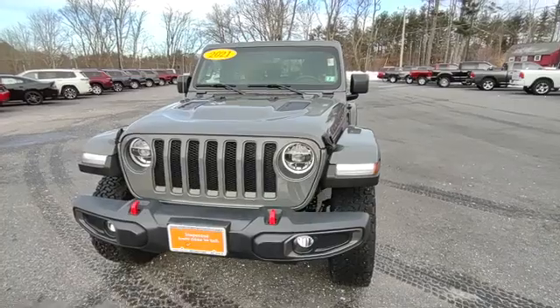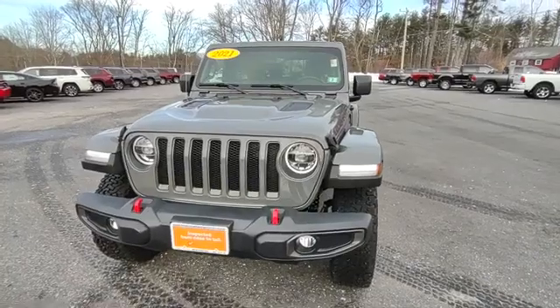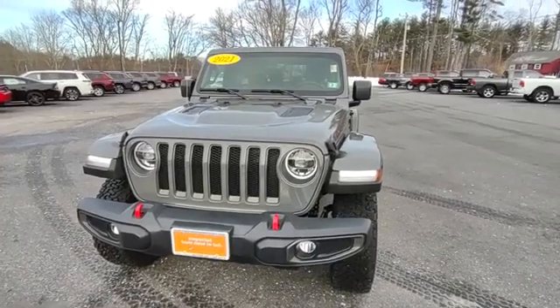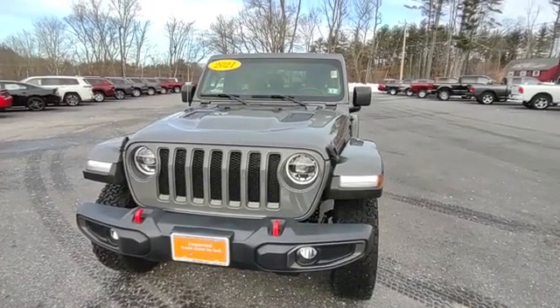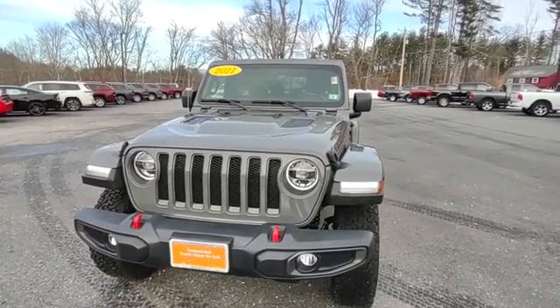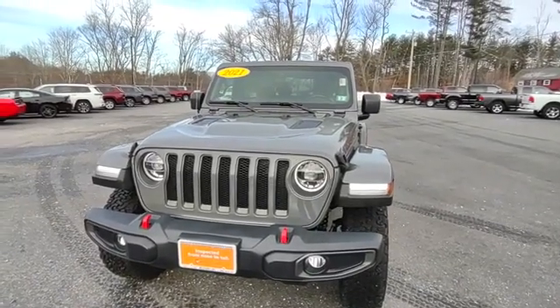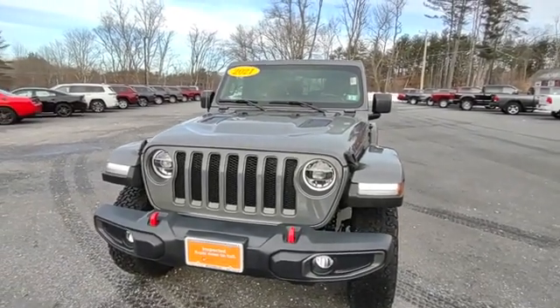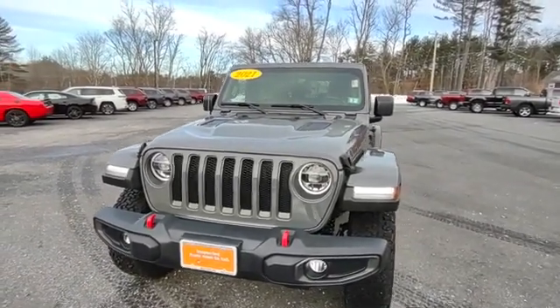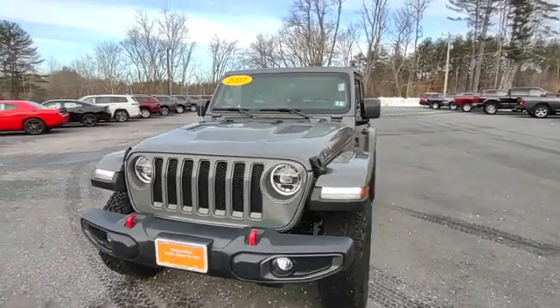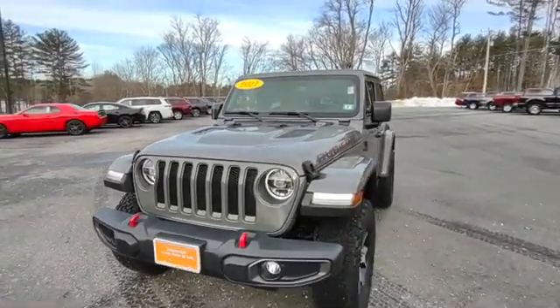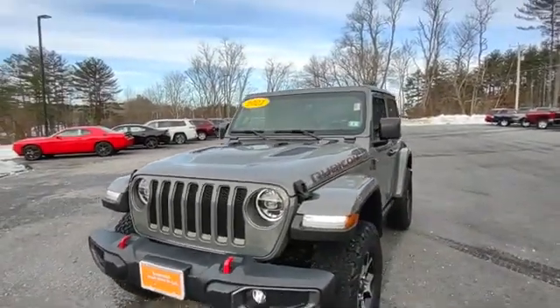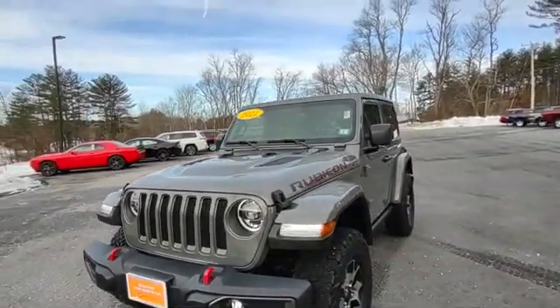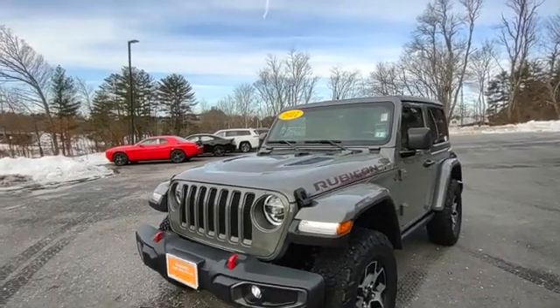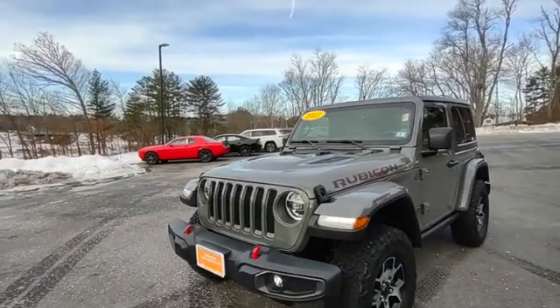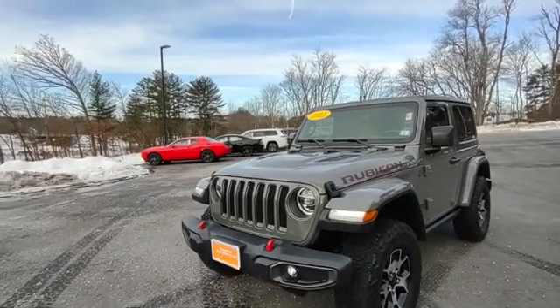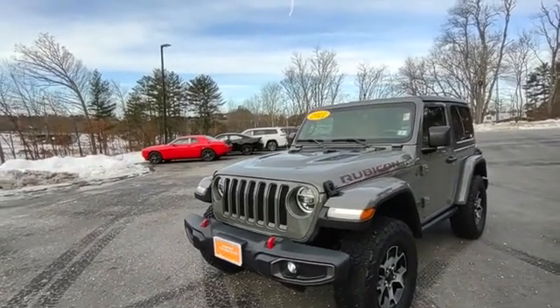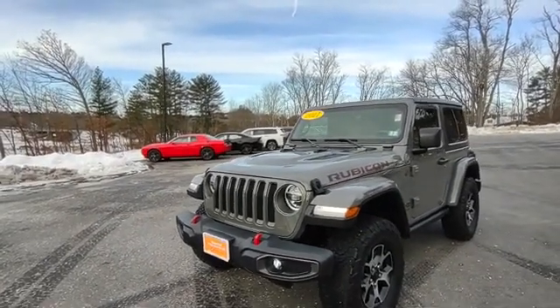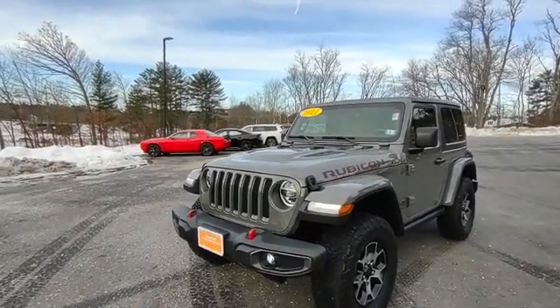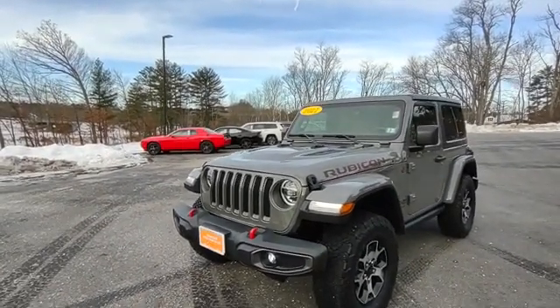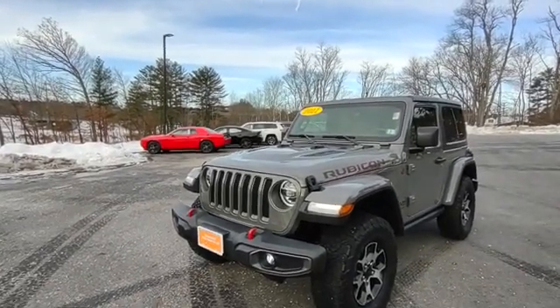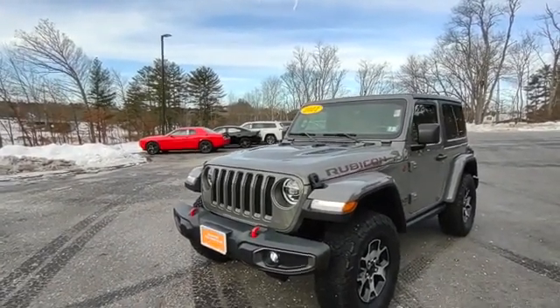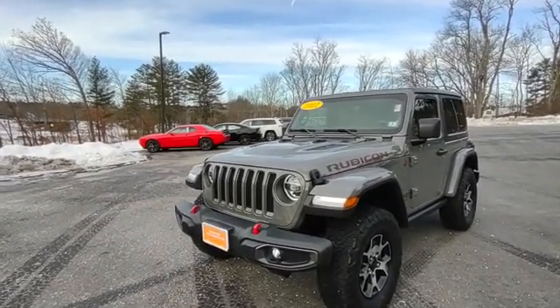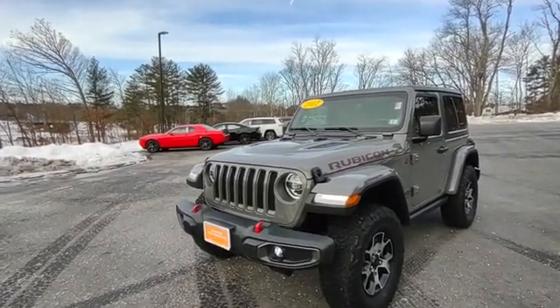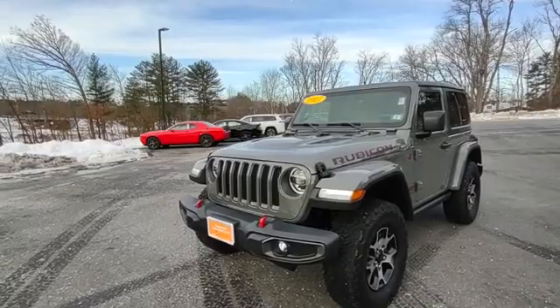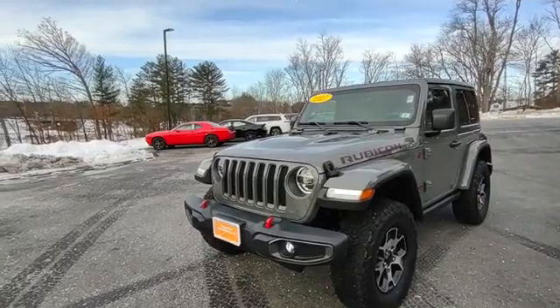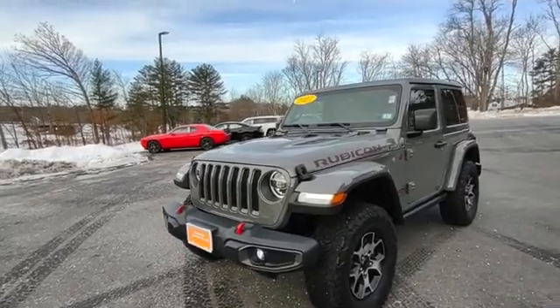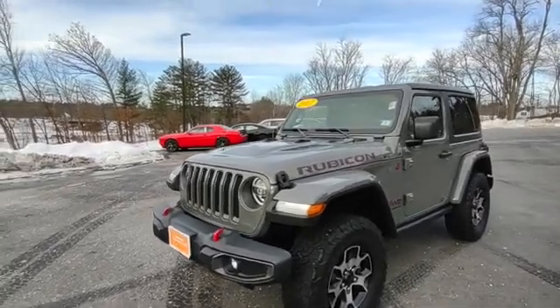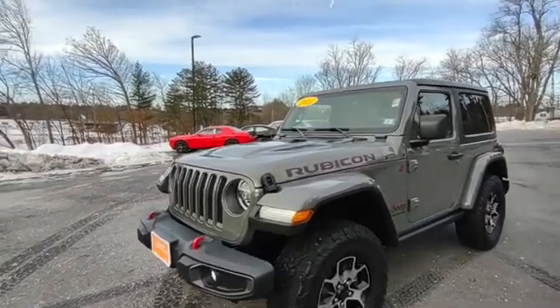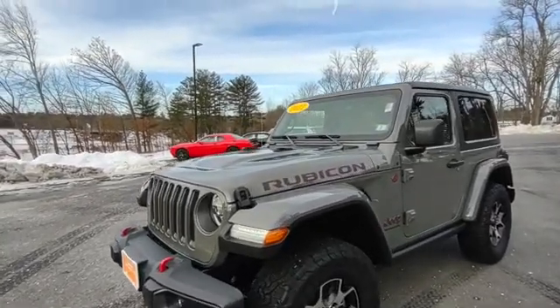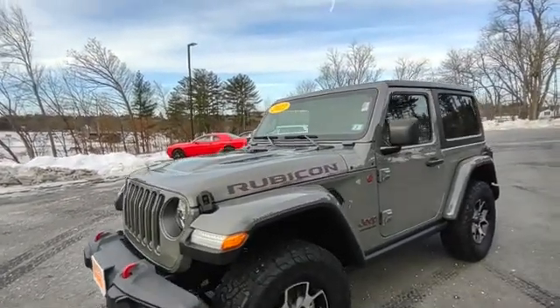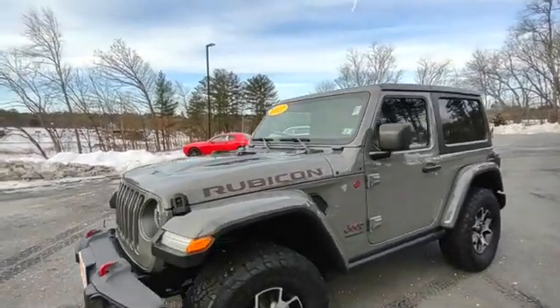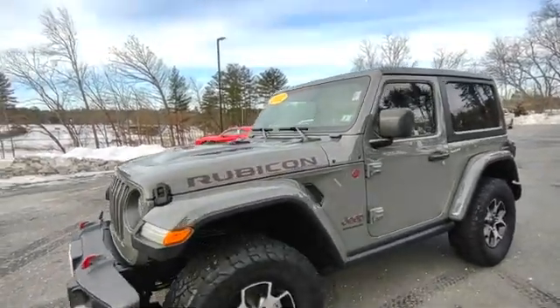Hey, it's Jeff over at Contemporary Automotive, taking a look at this 2021 Jeep Rubicon. This is a used Rubicon with less than 4,000 miles on it, certified pre-owned, so it actually has a better powertrain warranty than it did from the factory.